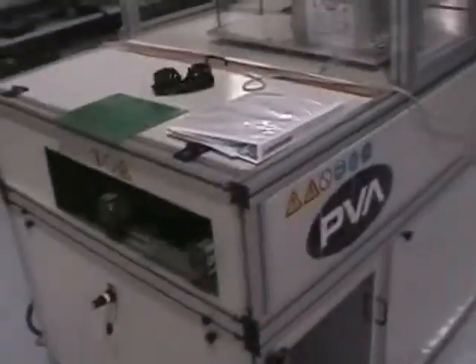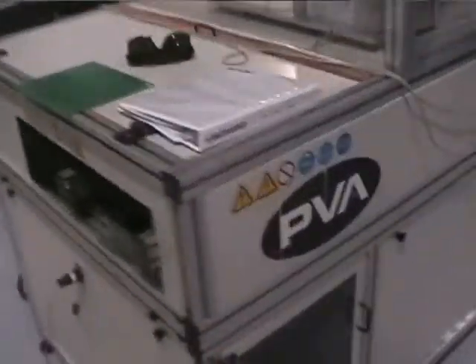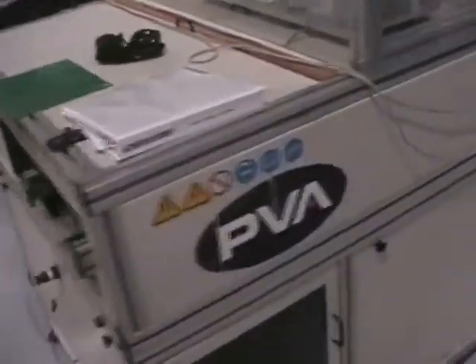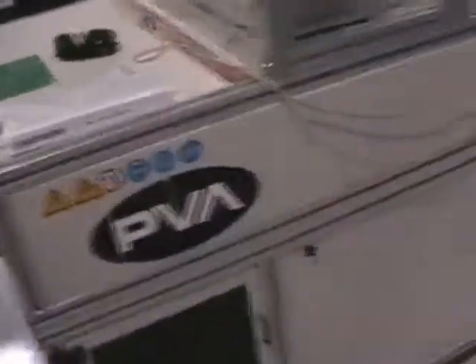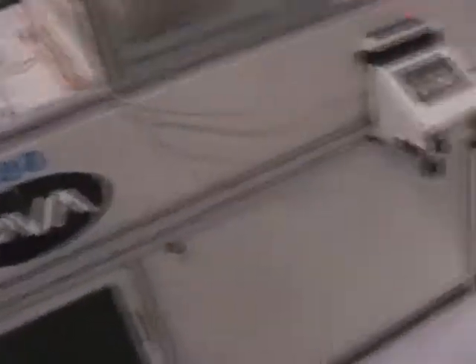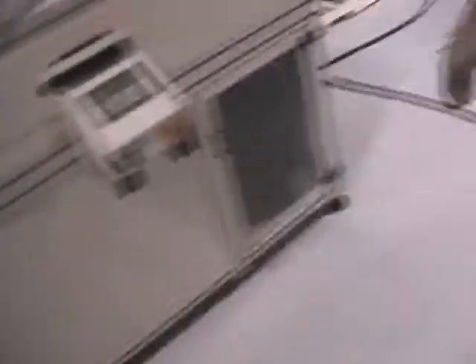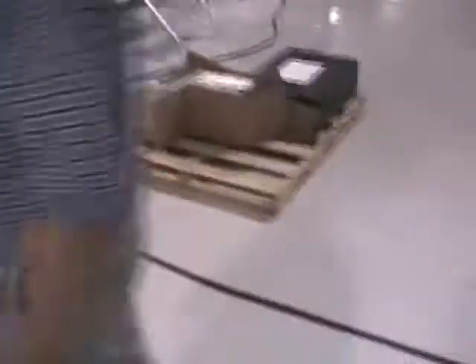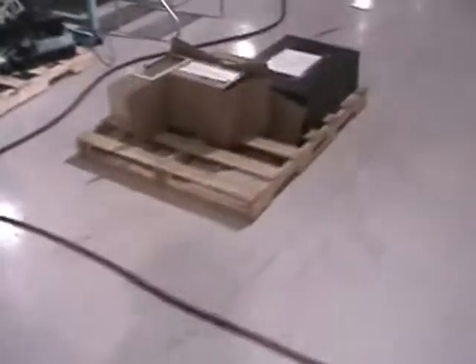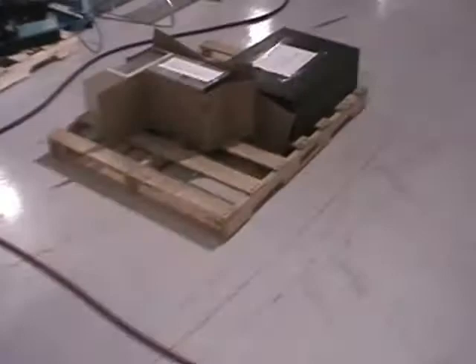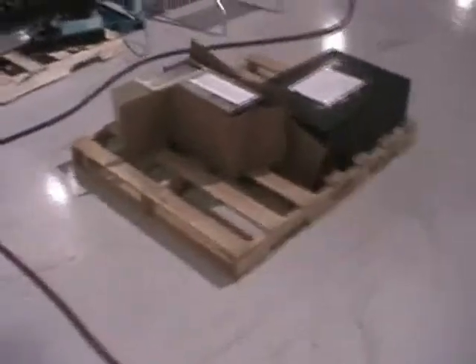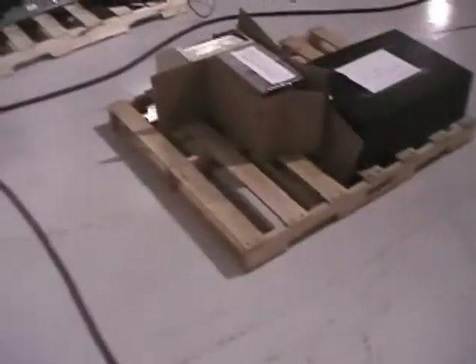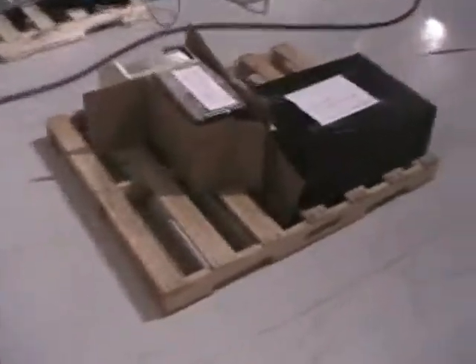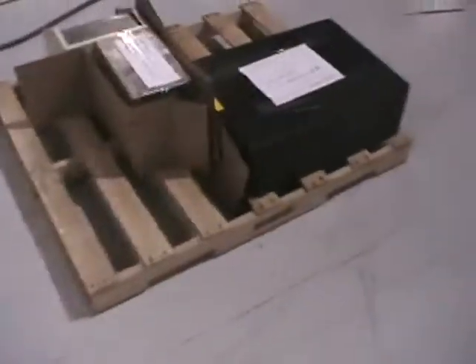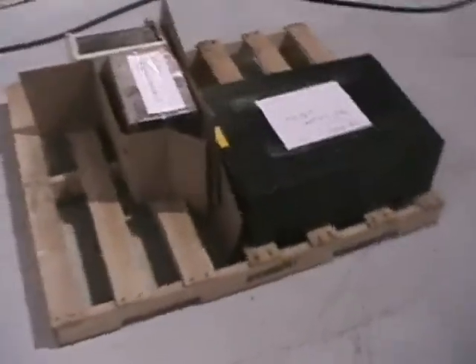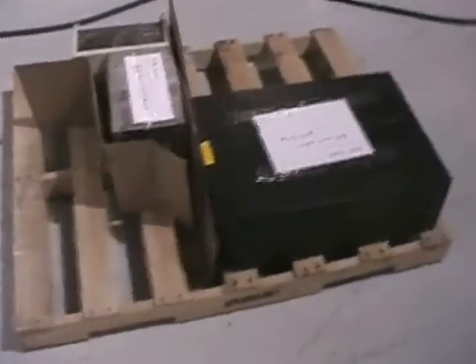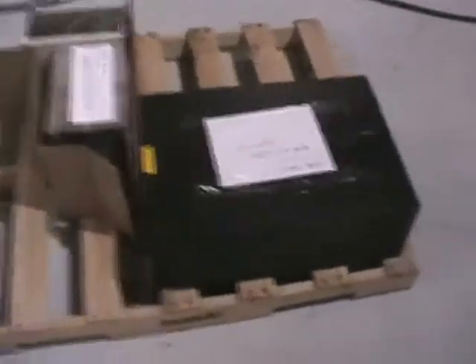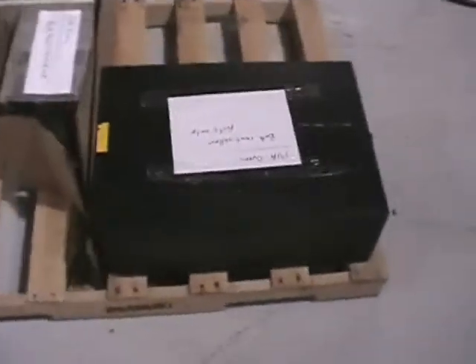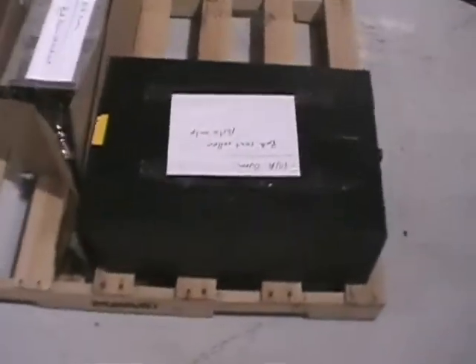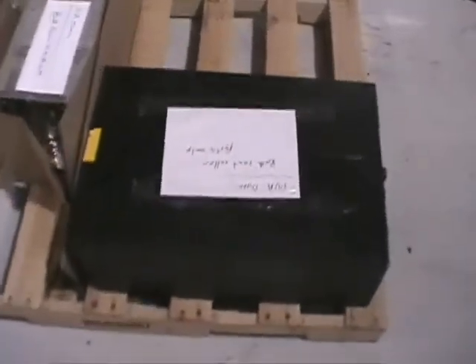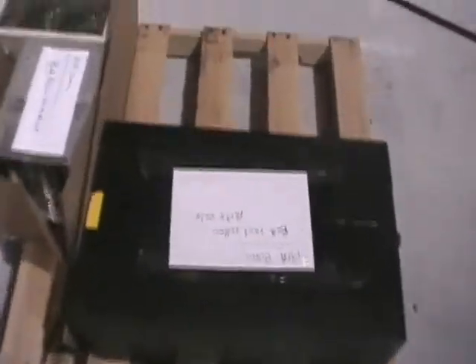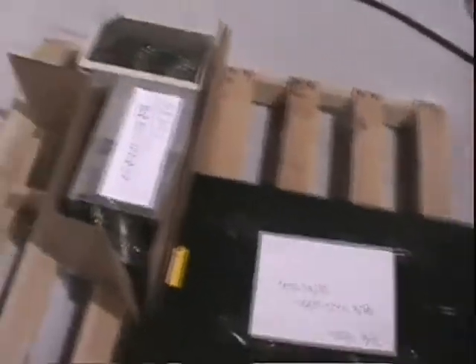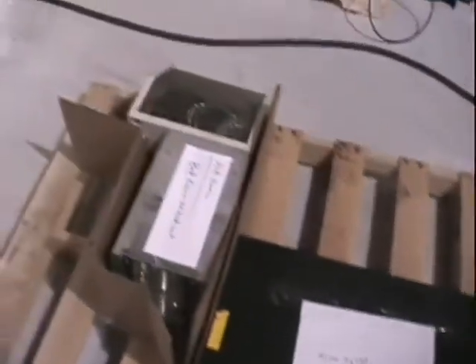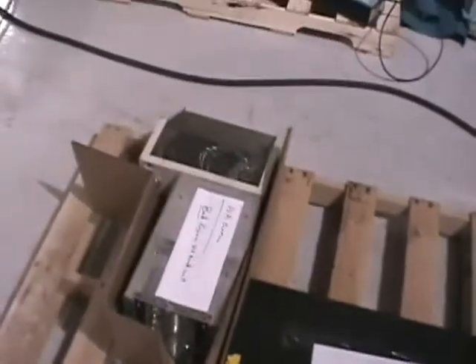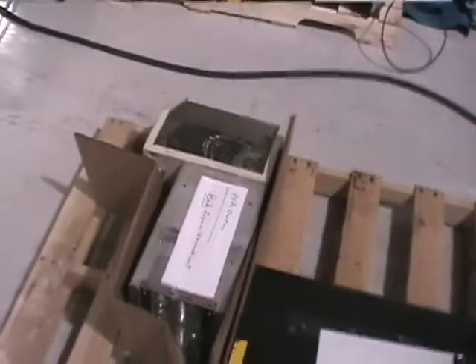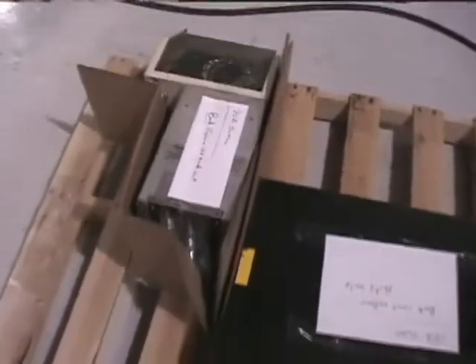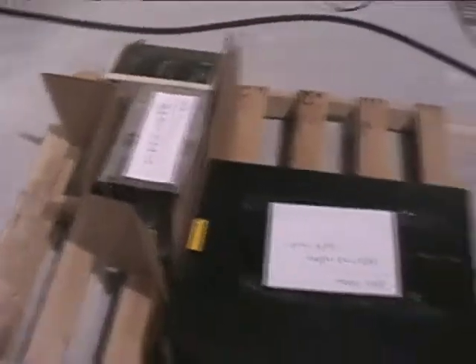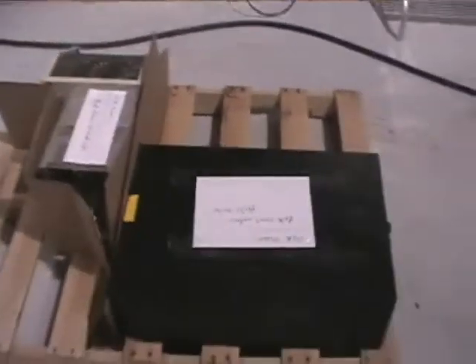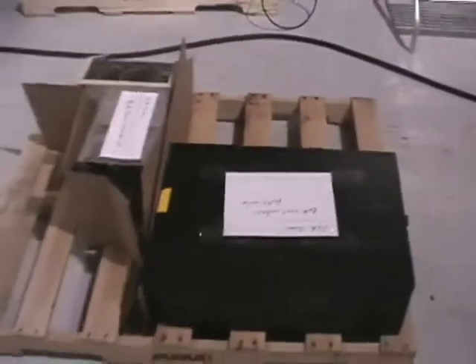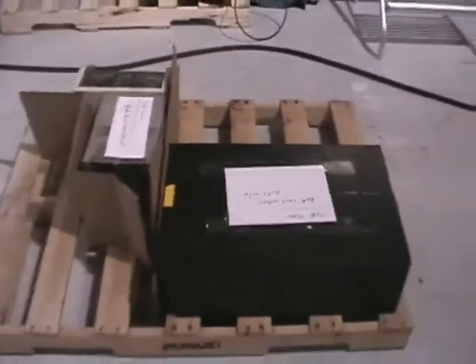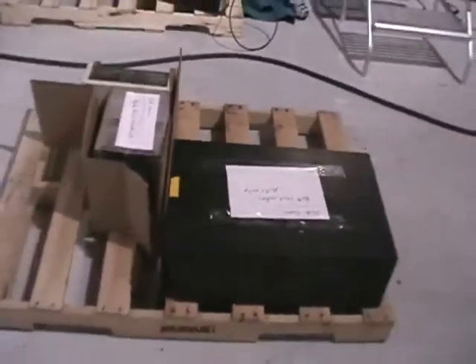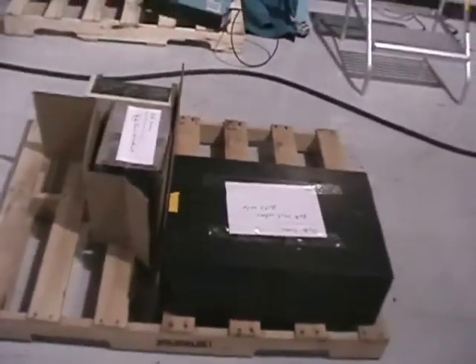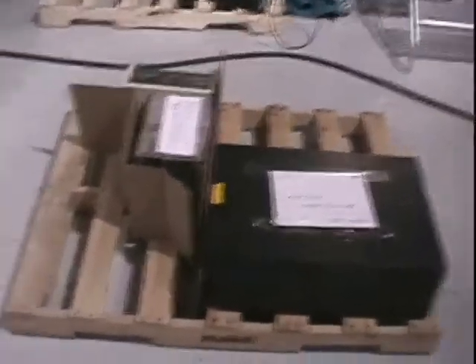I'd also like to show you the skid of parts that comes with the unit. These are our UV systems that need repair — well, it's just one system.